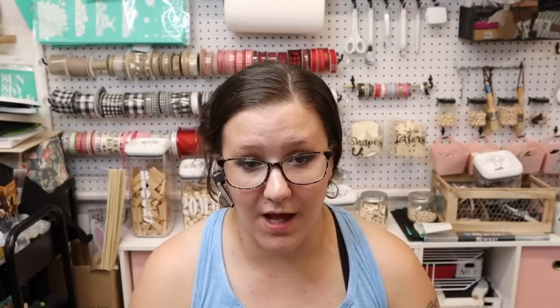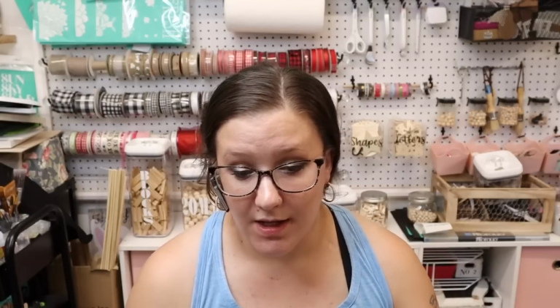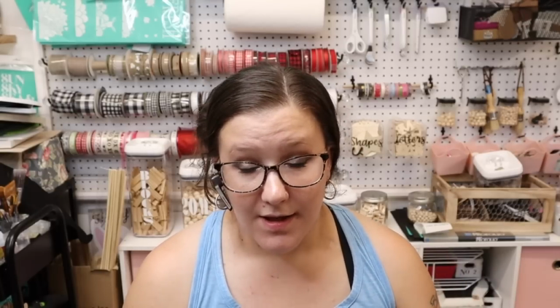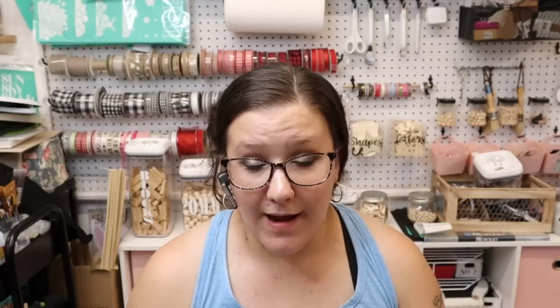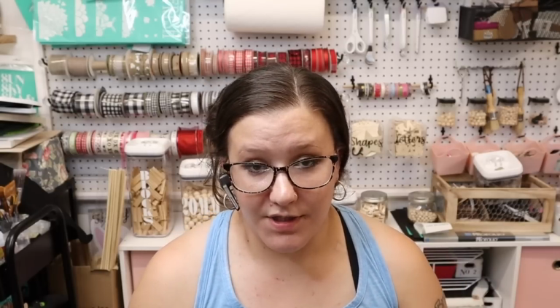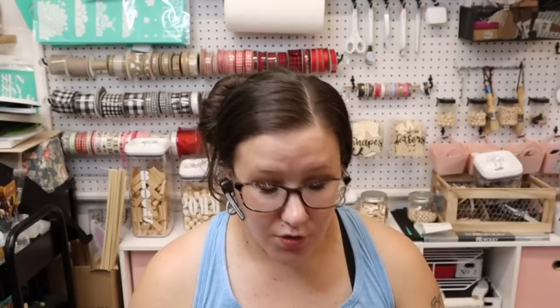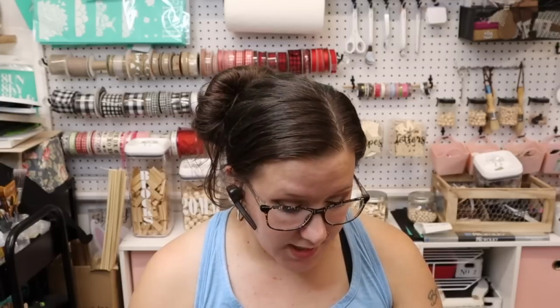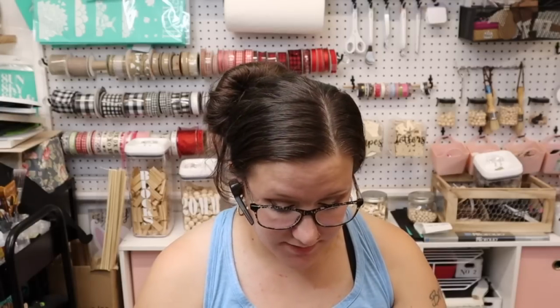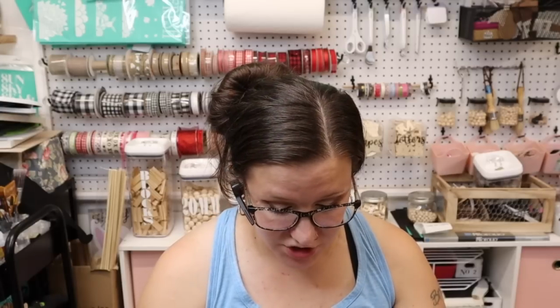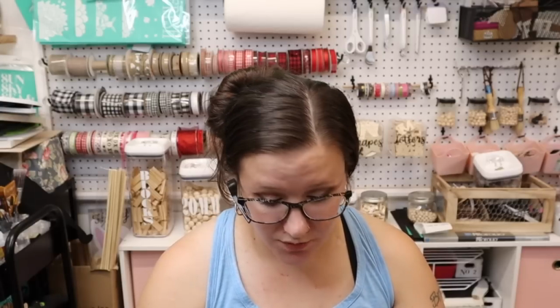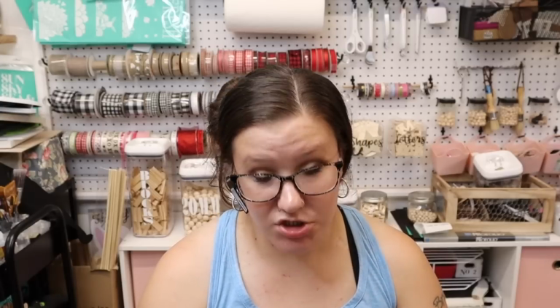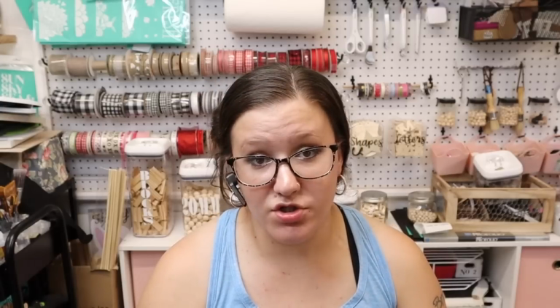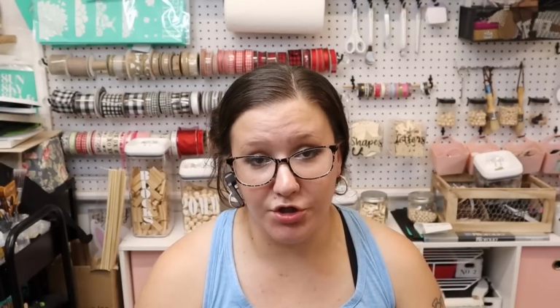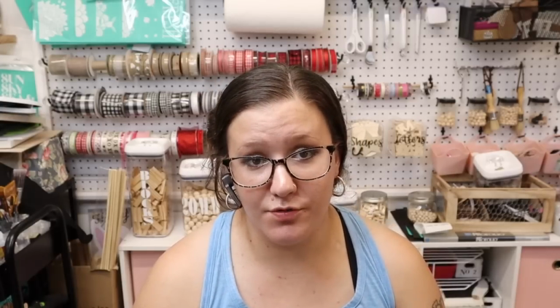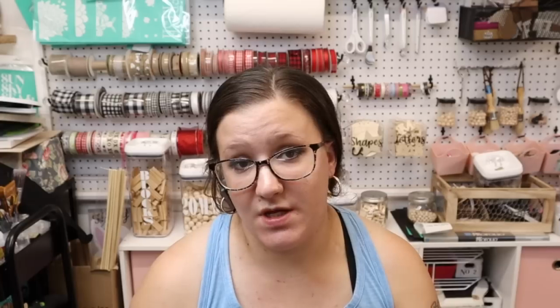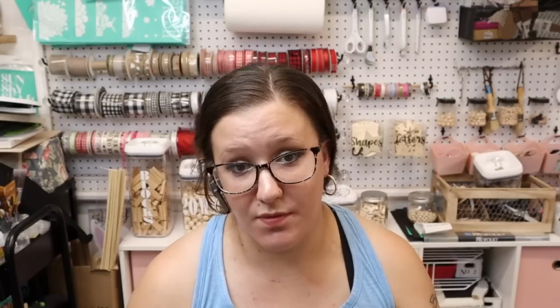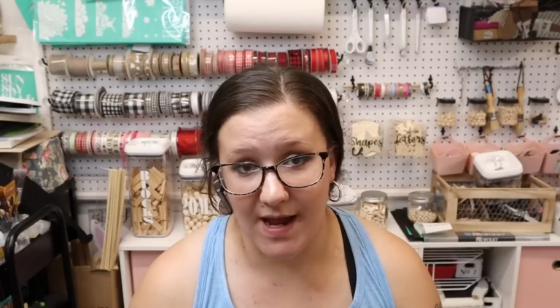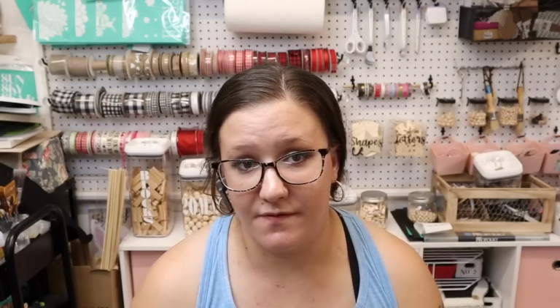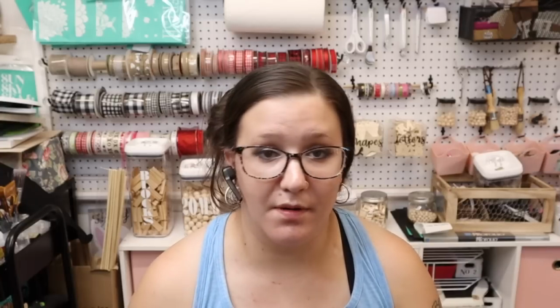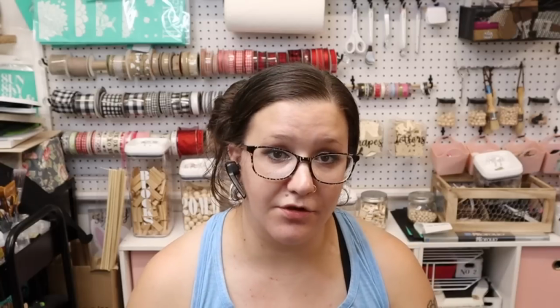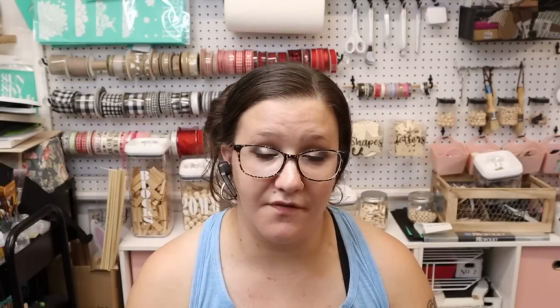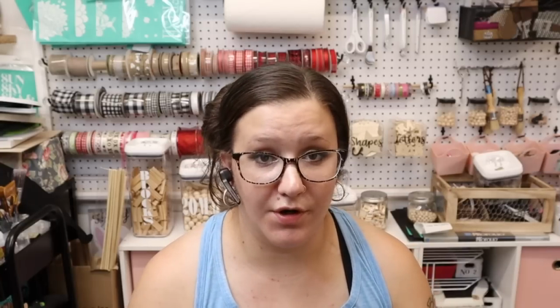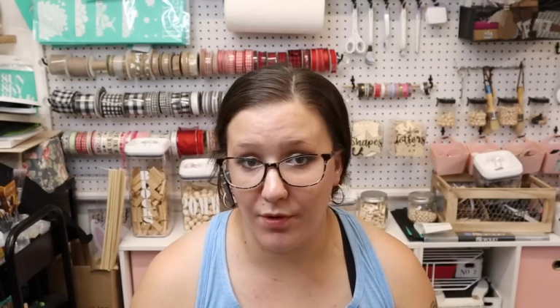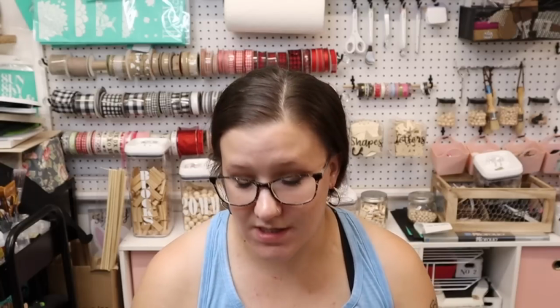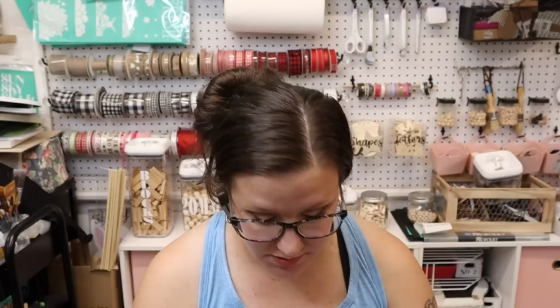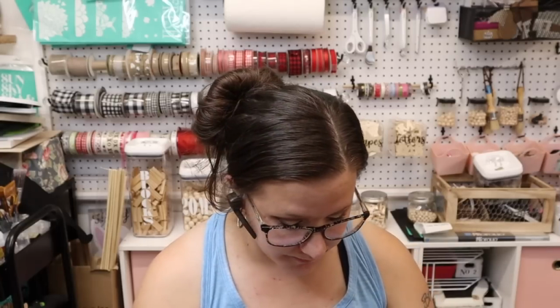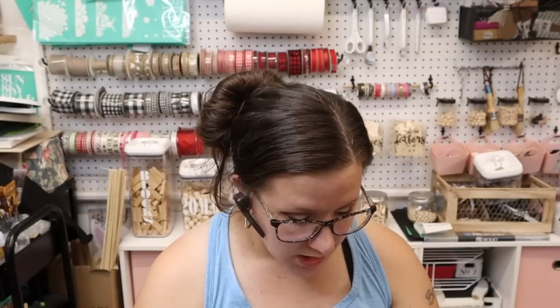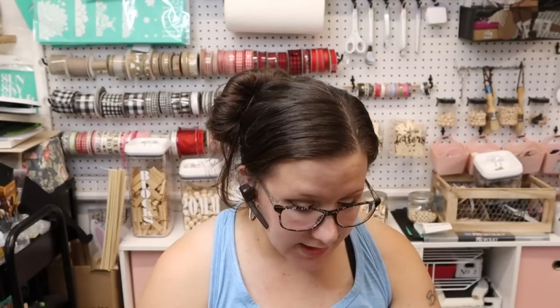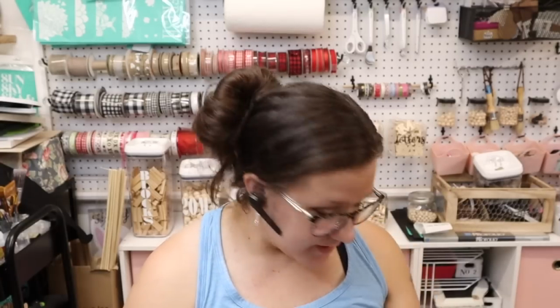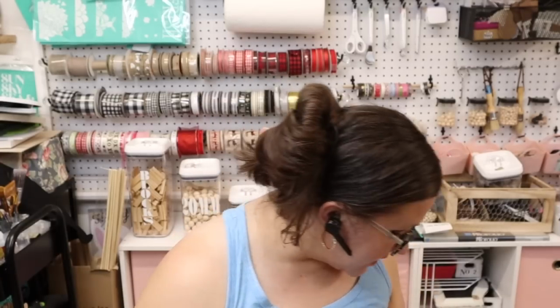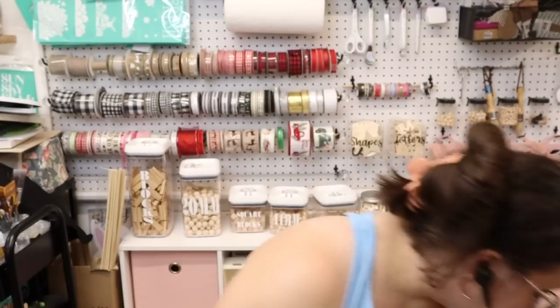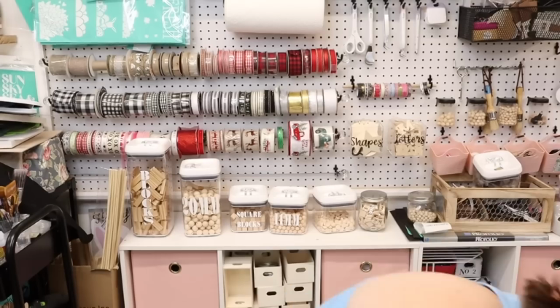Fall DIYs usually start in July or August on YouTube — I'll probably start in July. People like to have enough time to make their stuff to put it up when it's time.